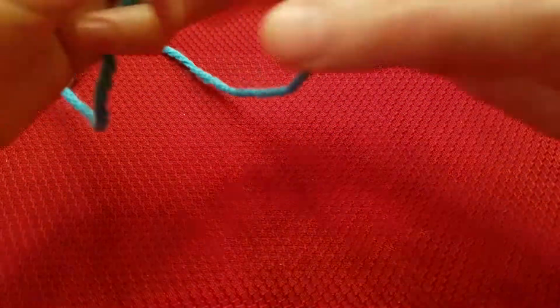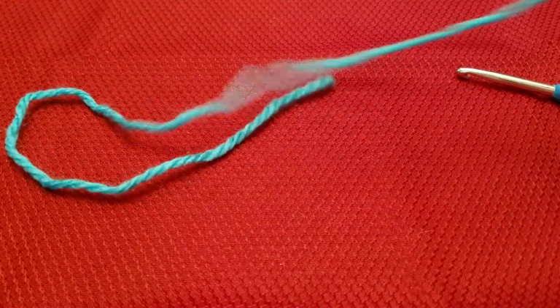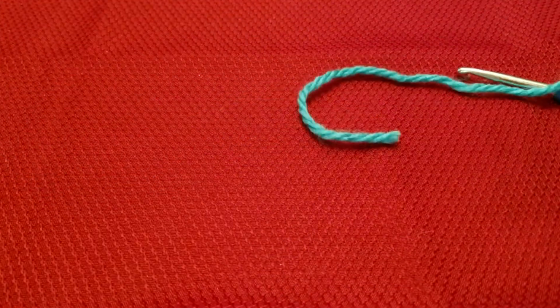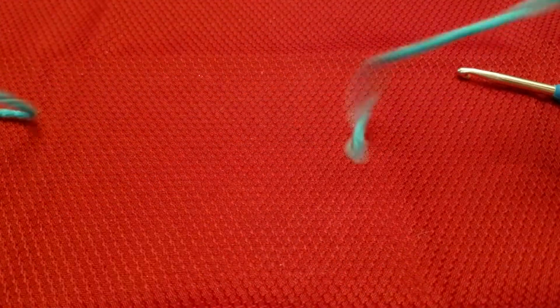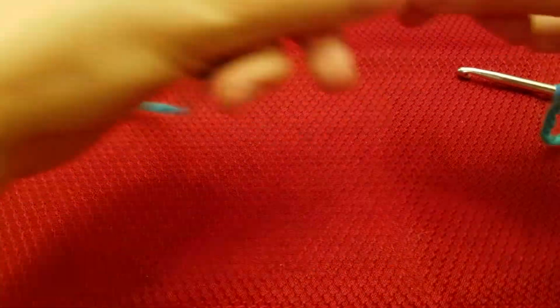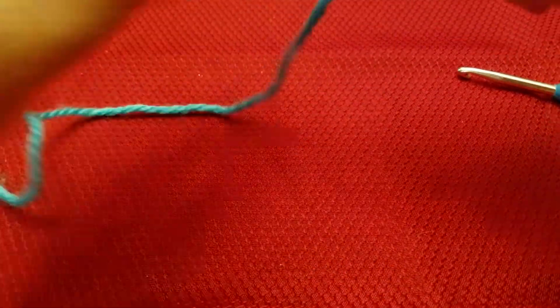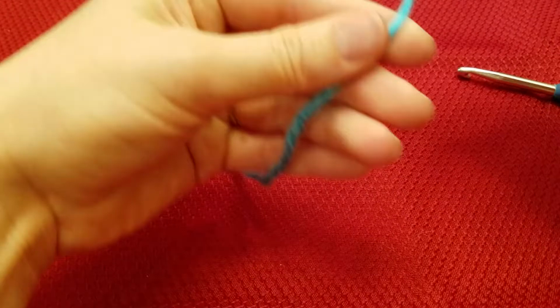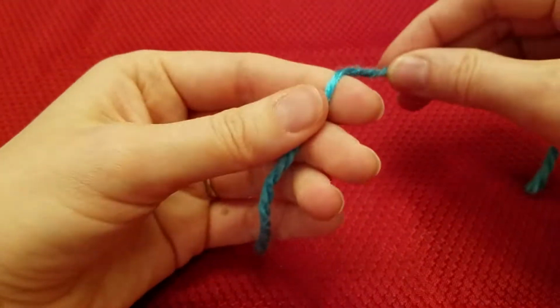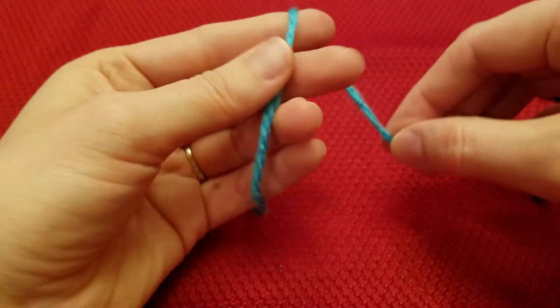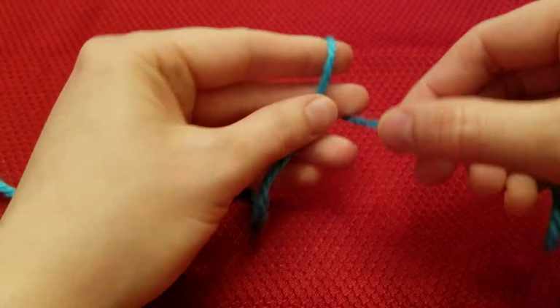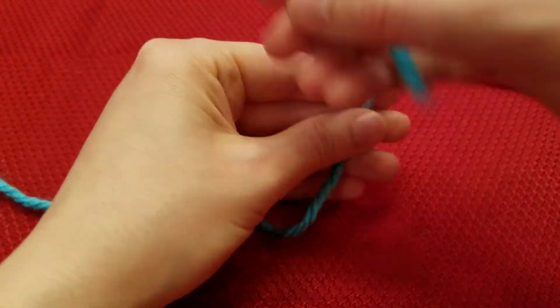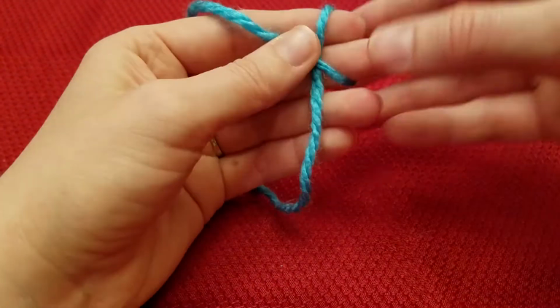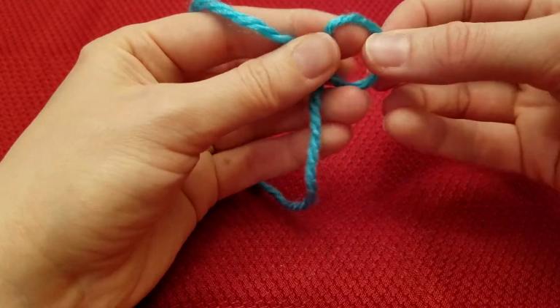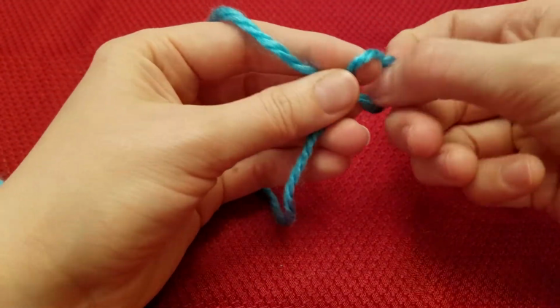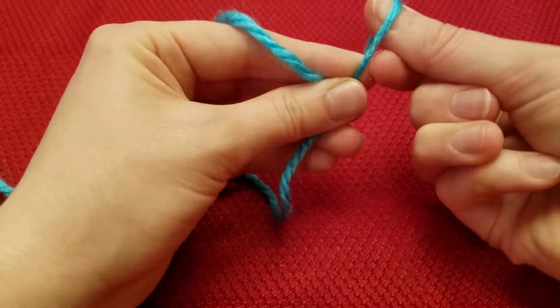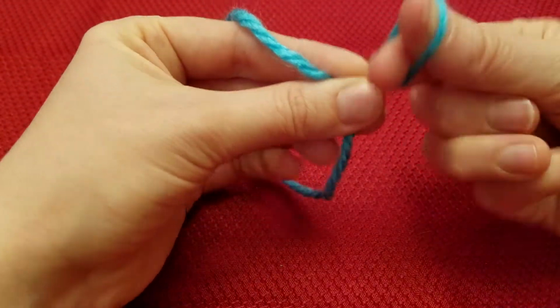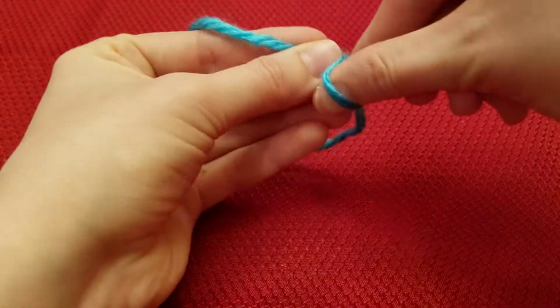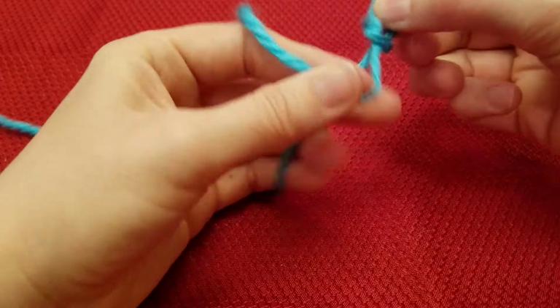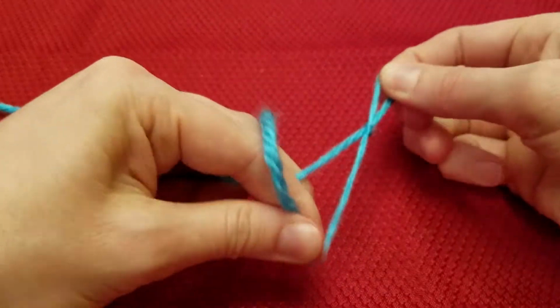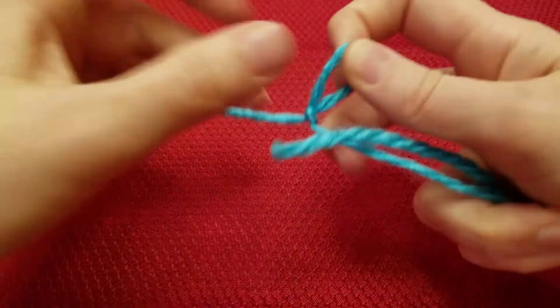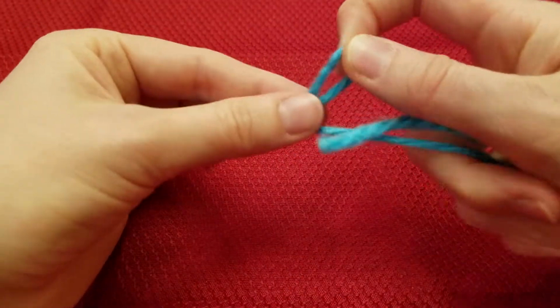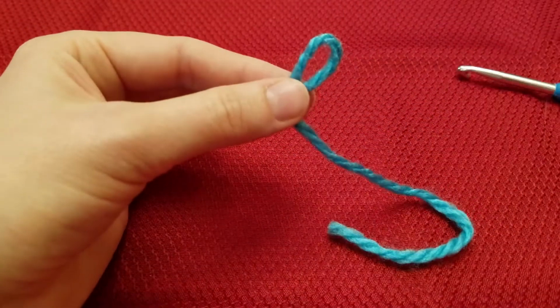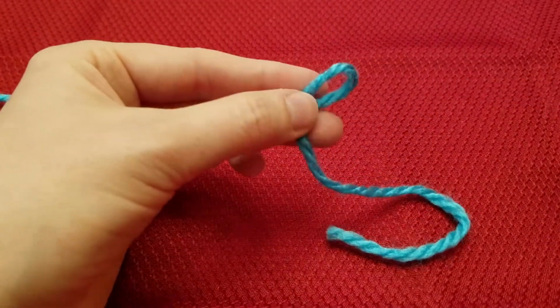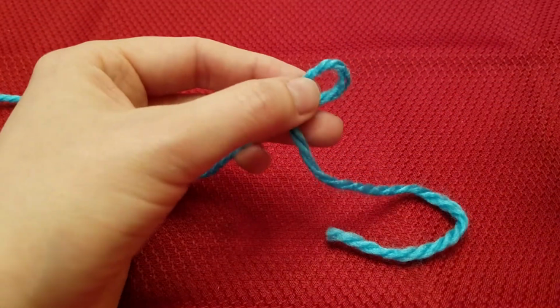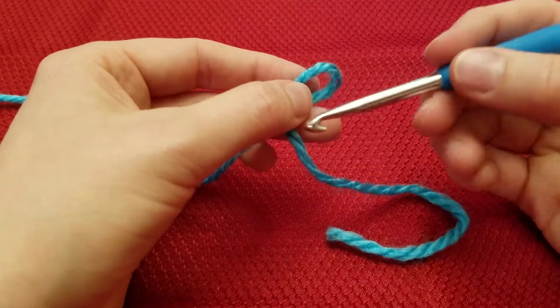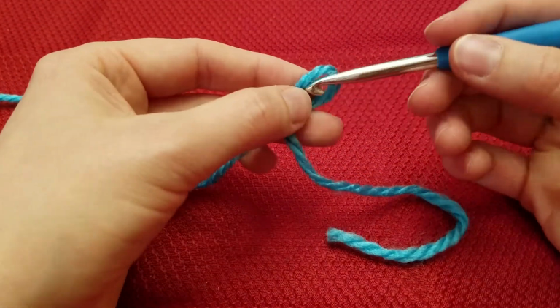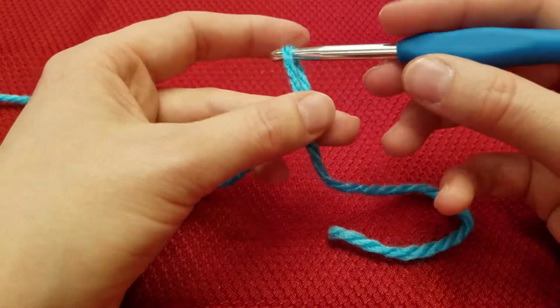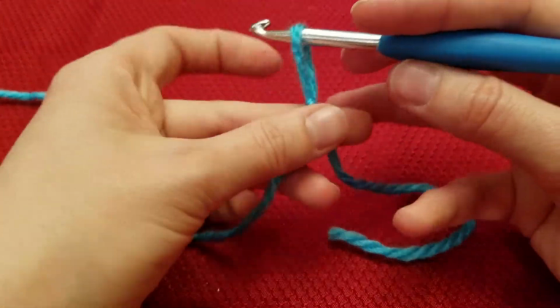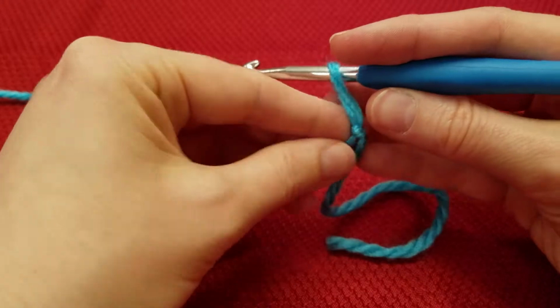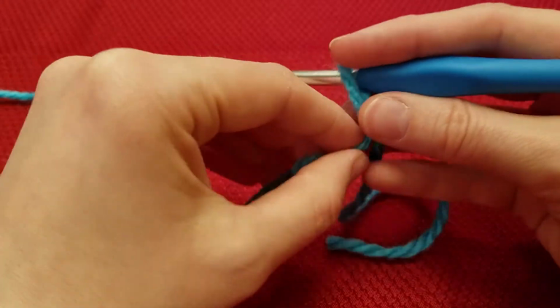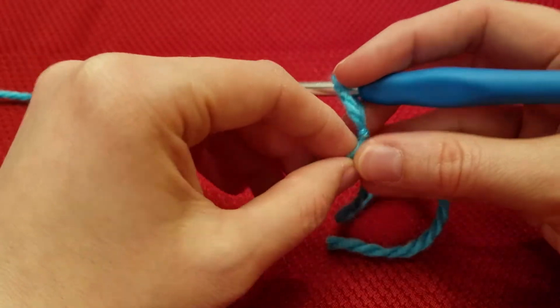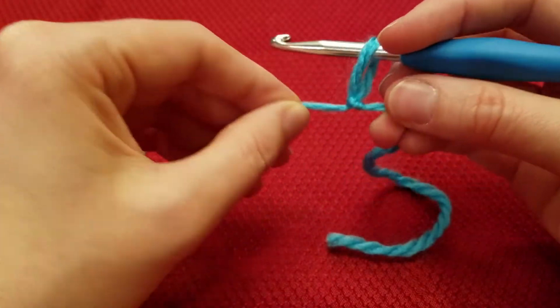To begin, do a slipknot. I show that a little bit slower in the single crochet video if you have not seen it.